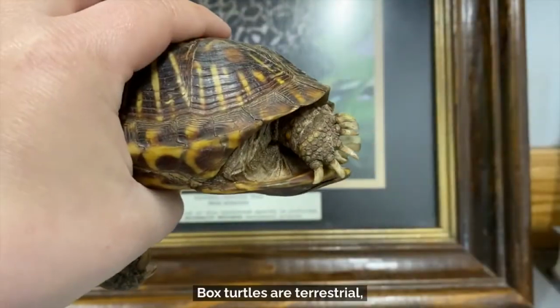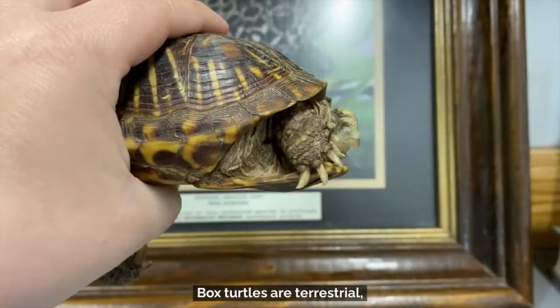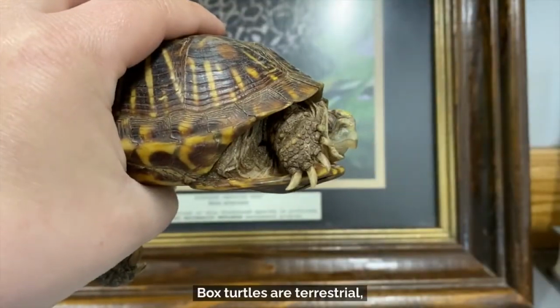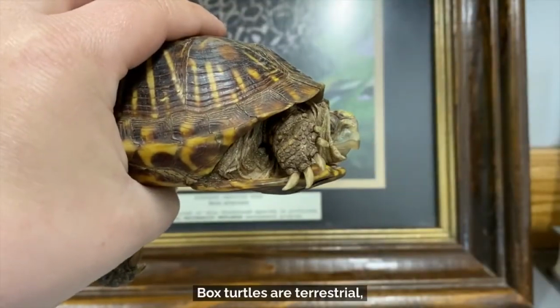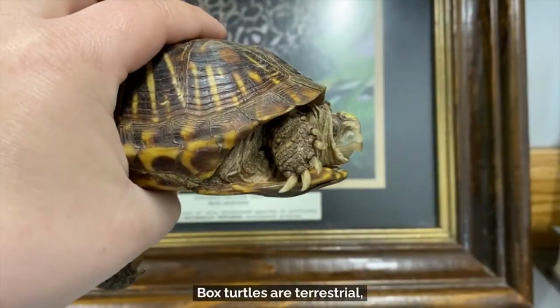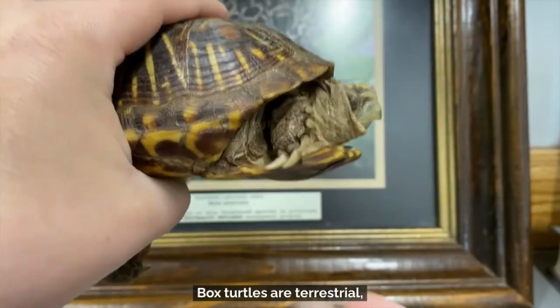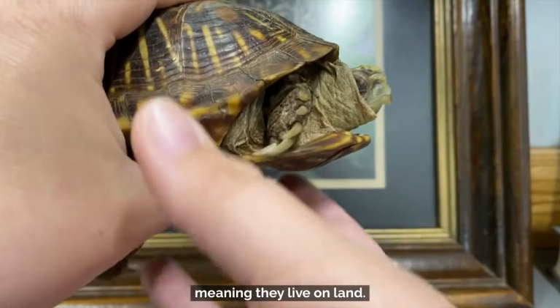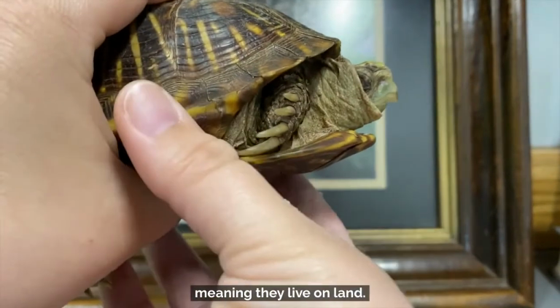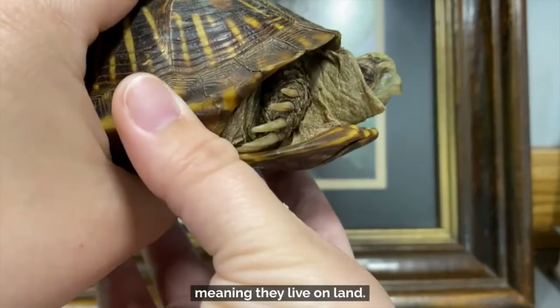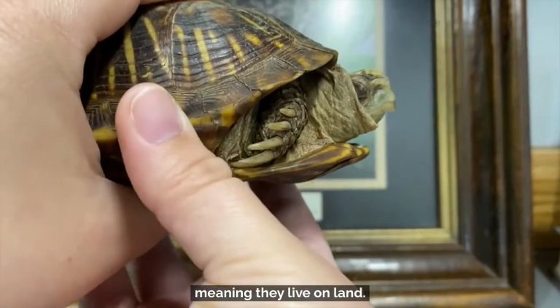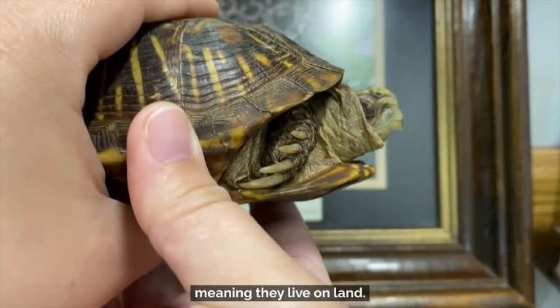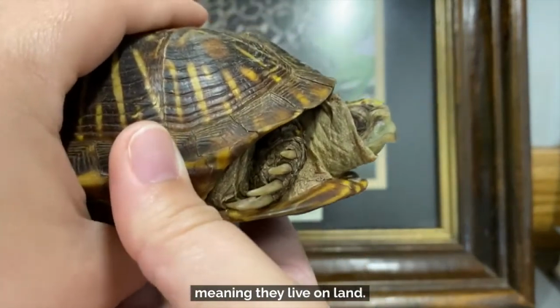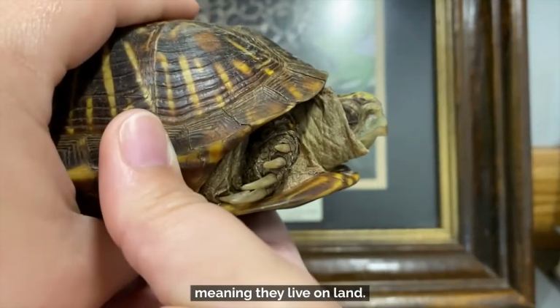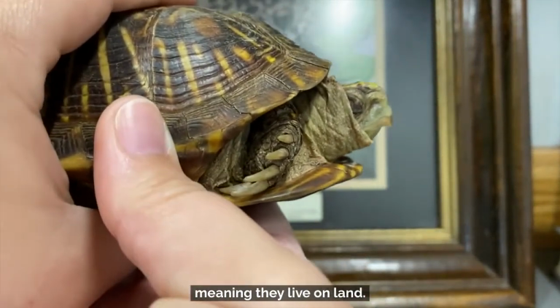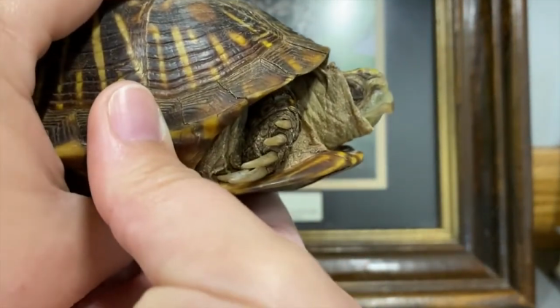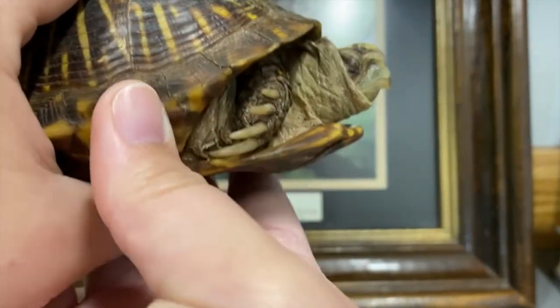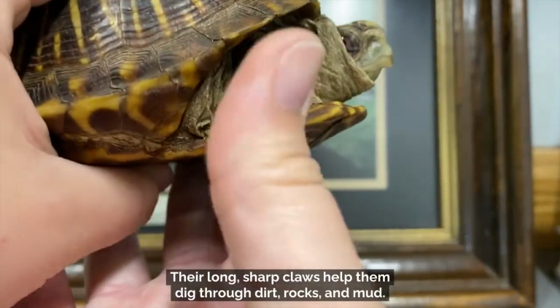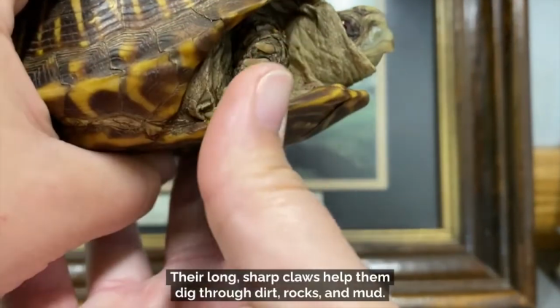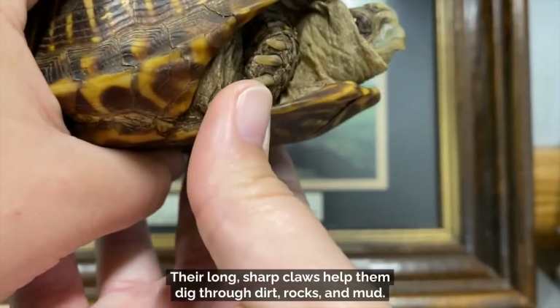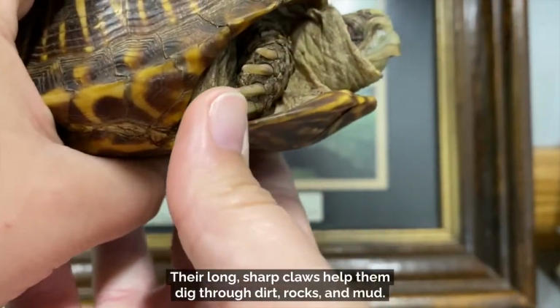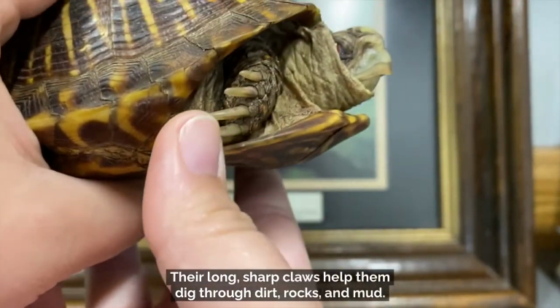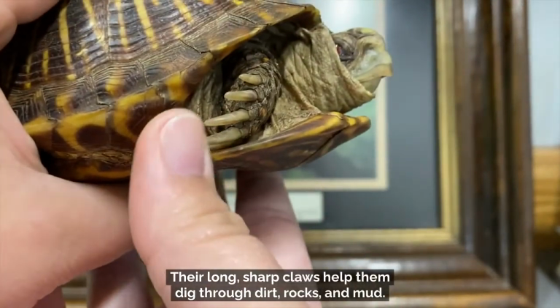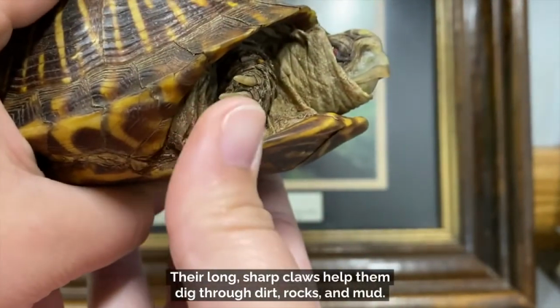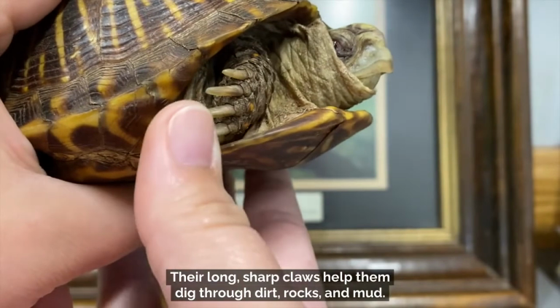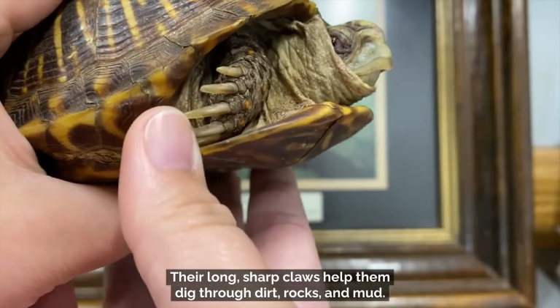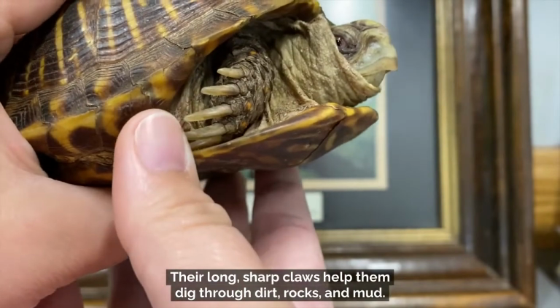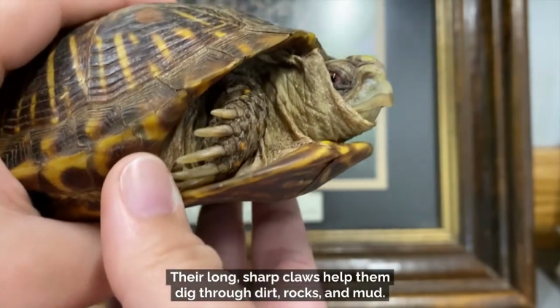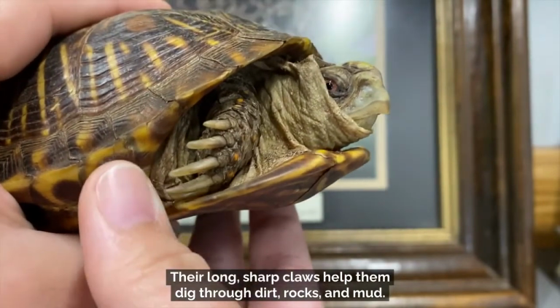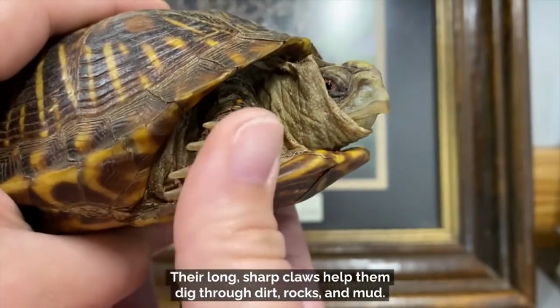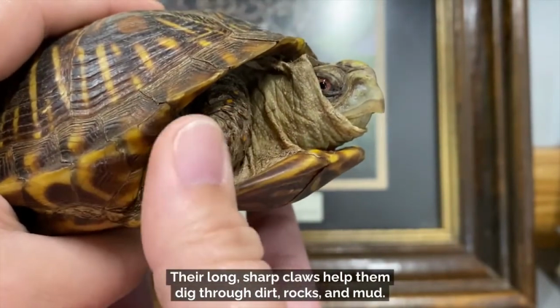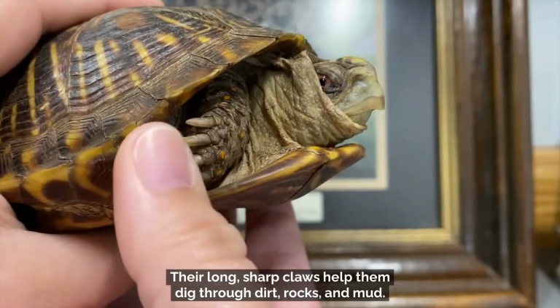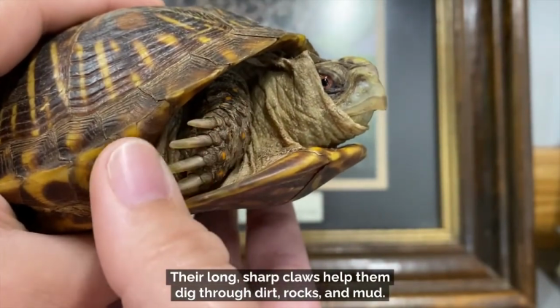Box turtles are terrestrial, meaning they live on land. Their long, sharp claws help them dig through dirt, rocks, and mud.